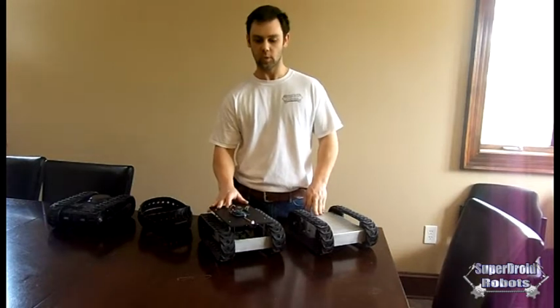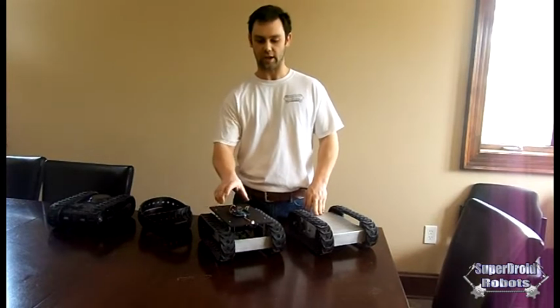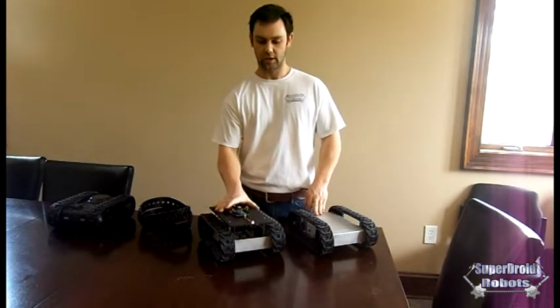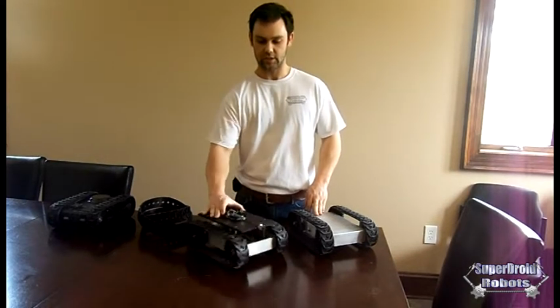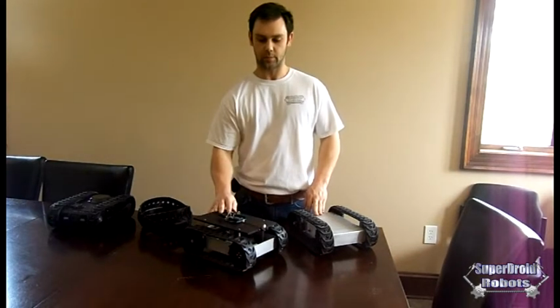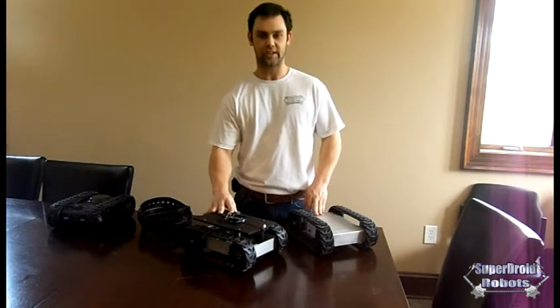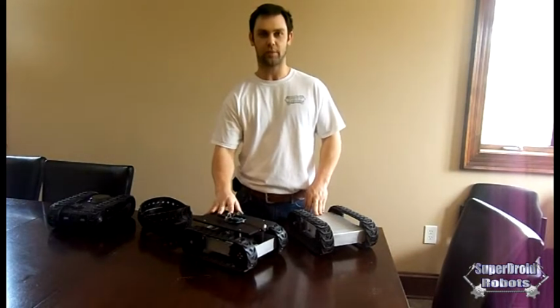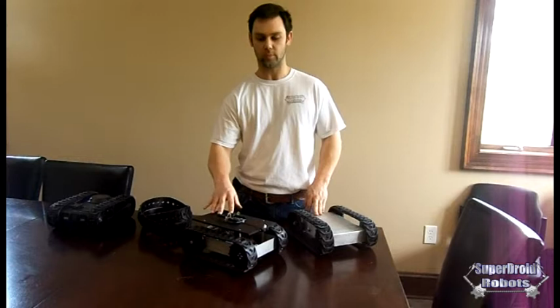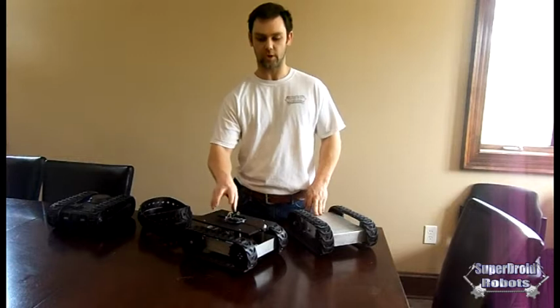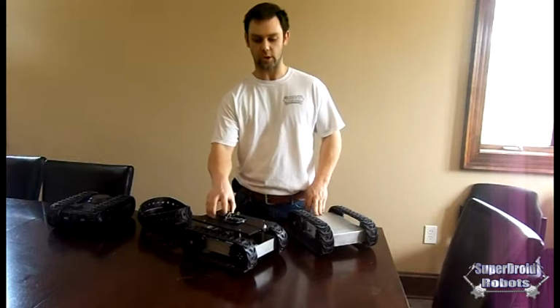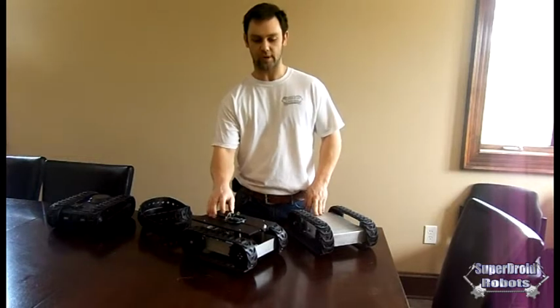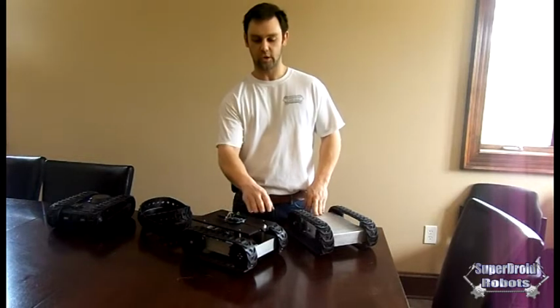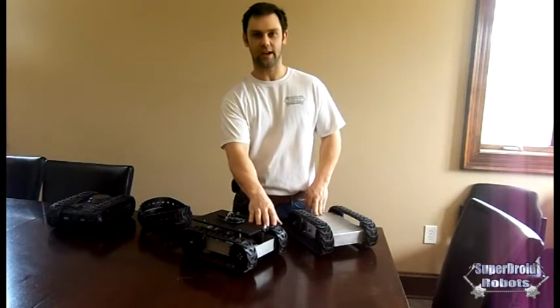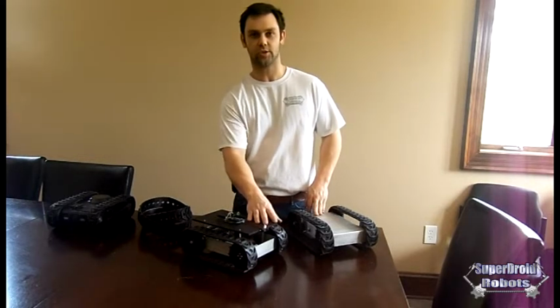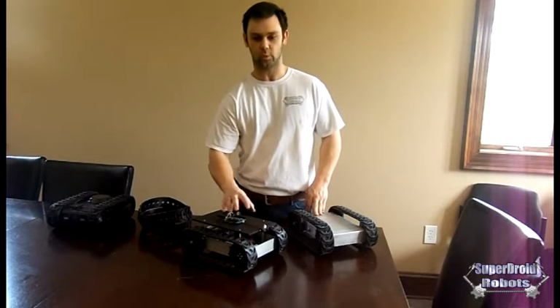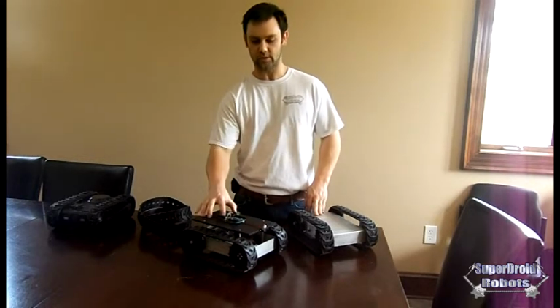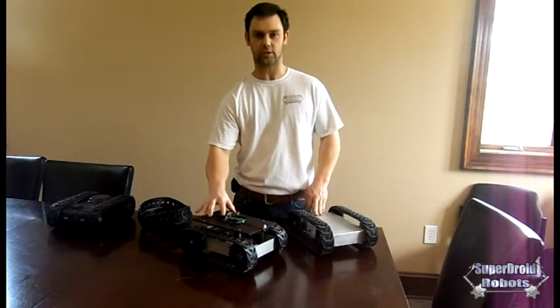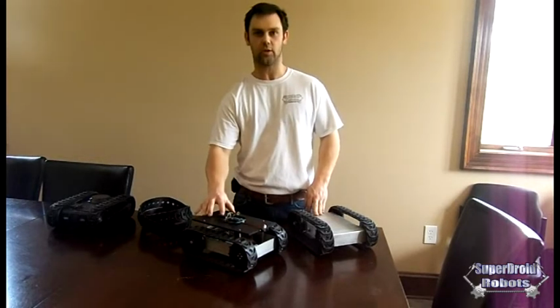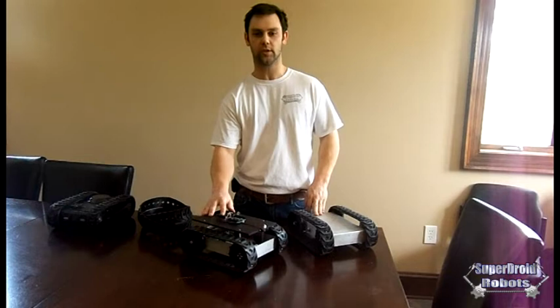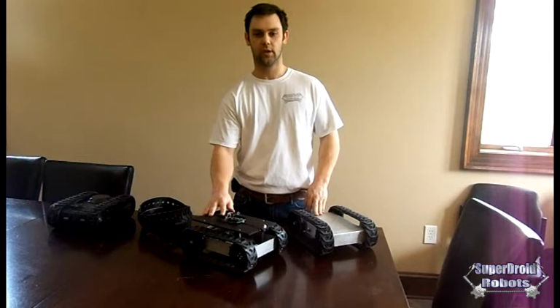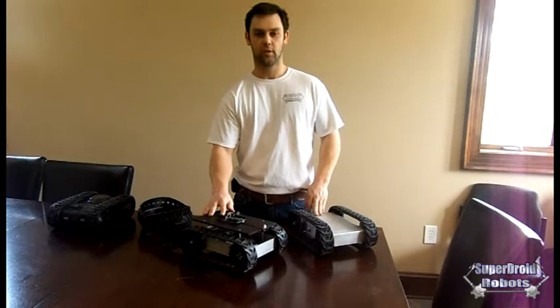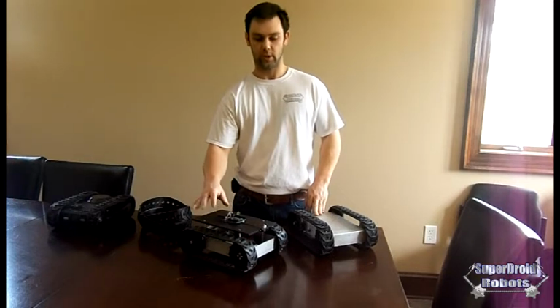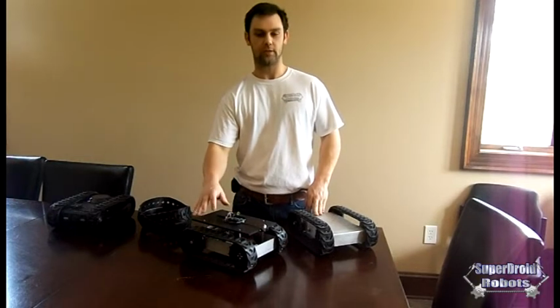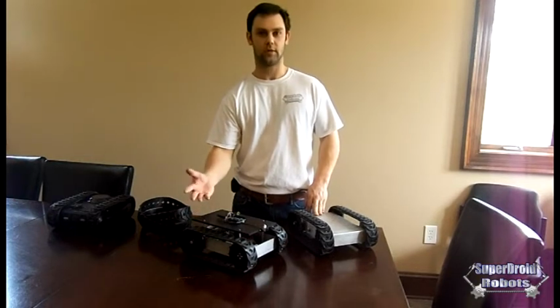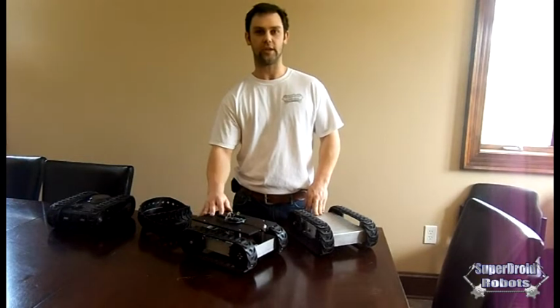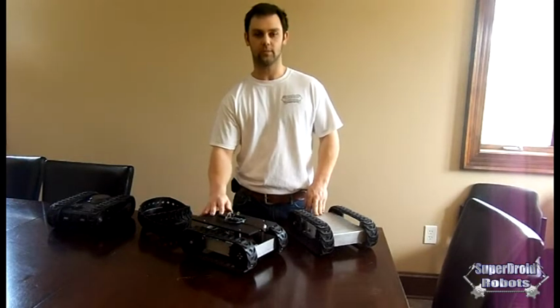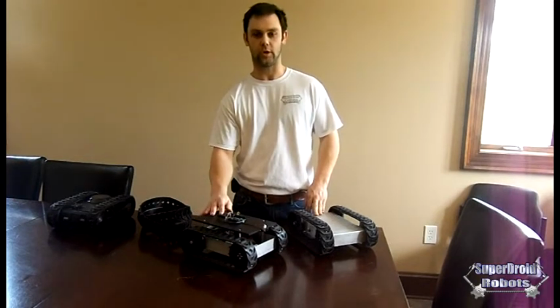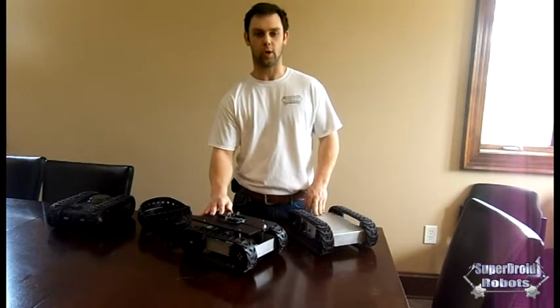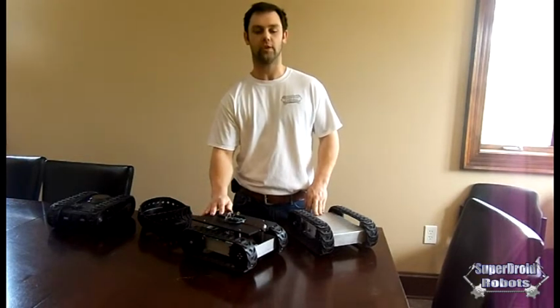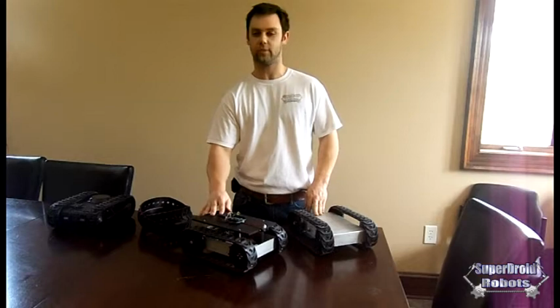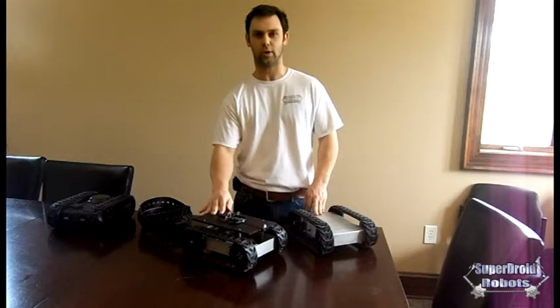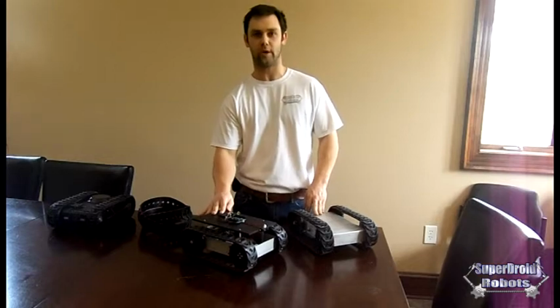This is an educational type platform. You can put an Arduino on top of it, any kind of sensors you want. We made this one just a super low cost plug-in — let it run, go to a wall, turn around, program it however you like.